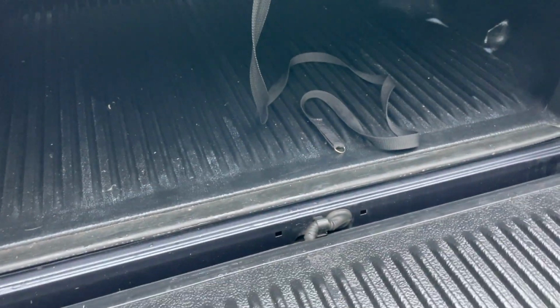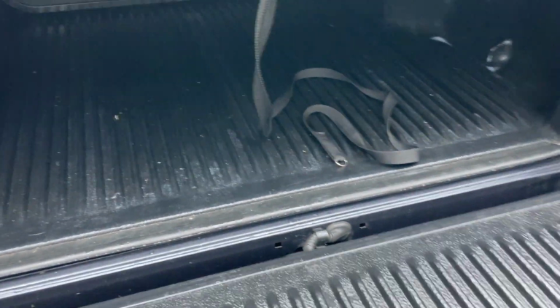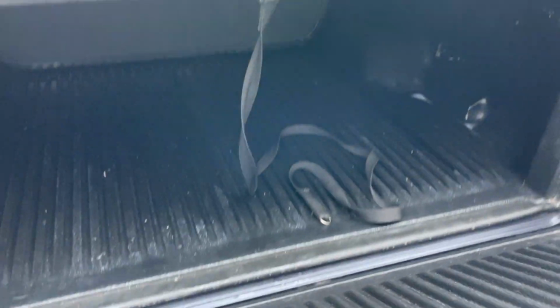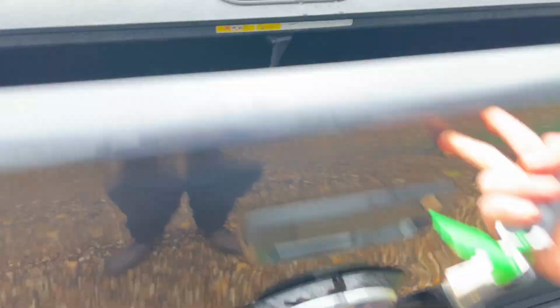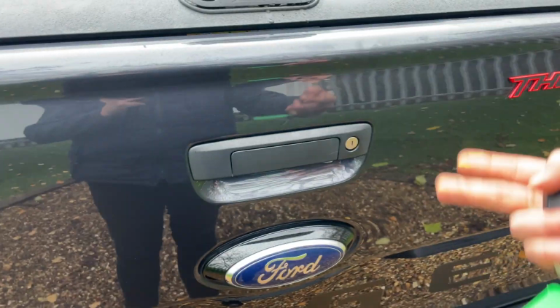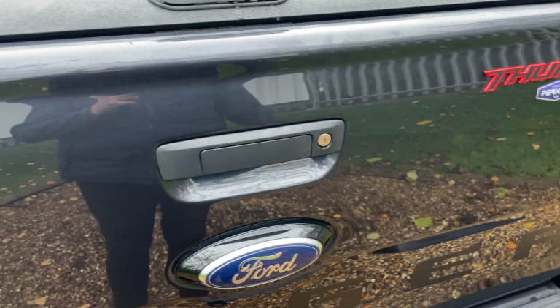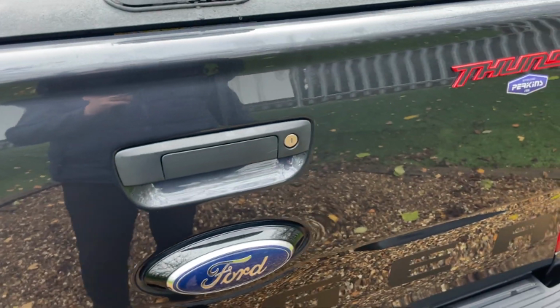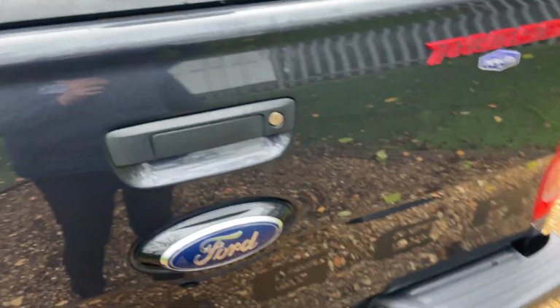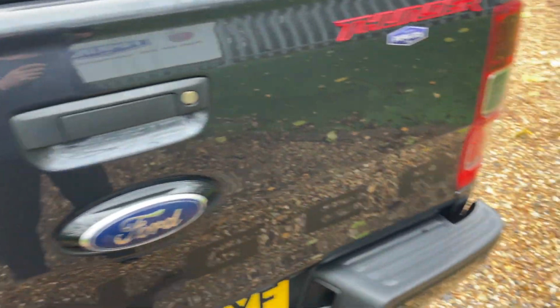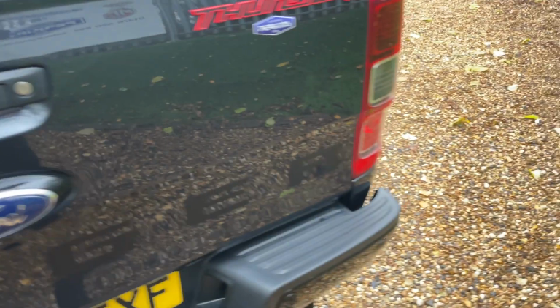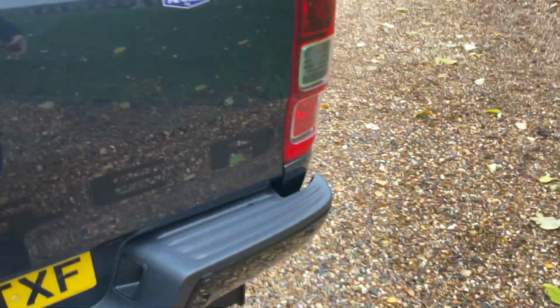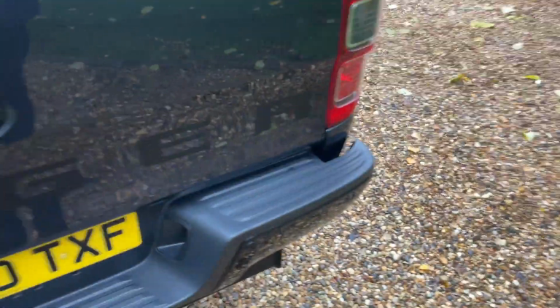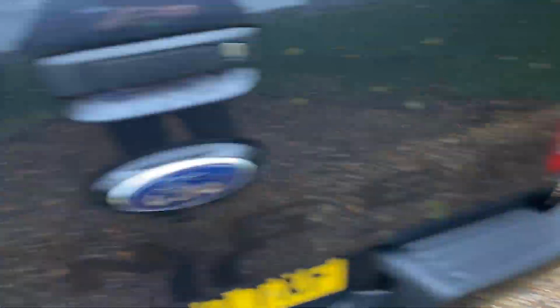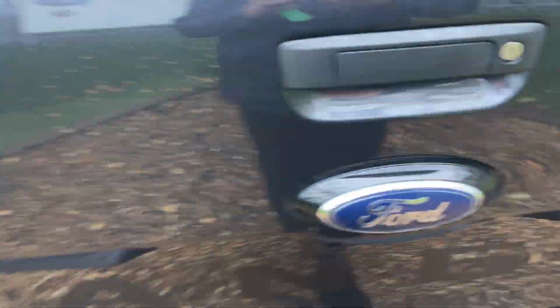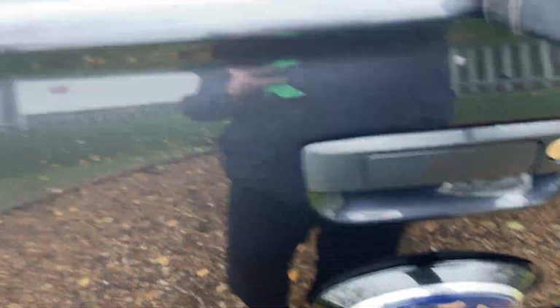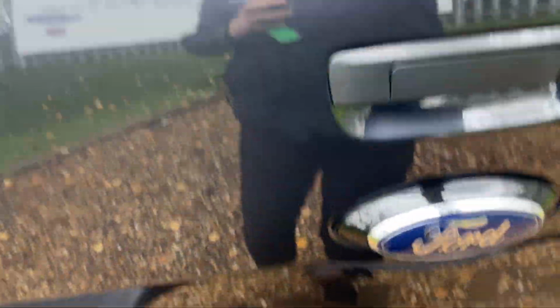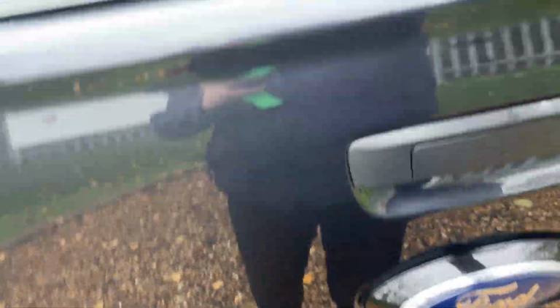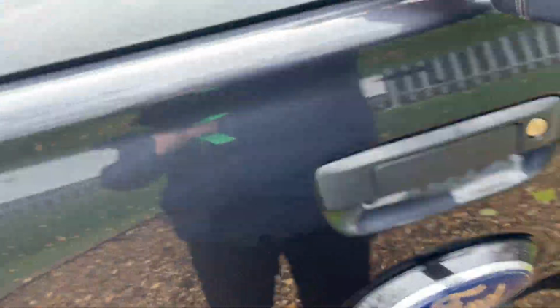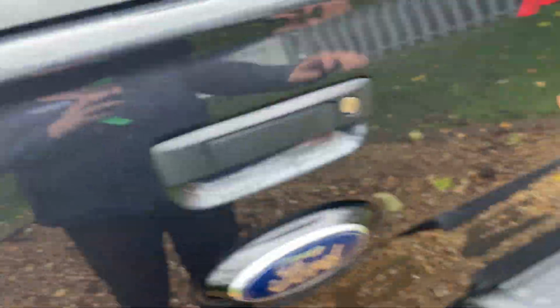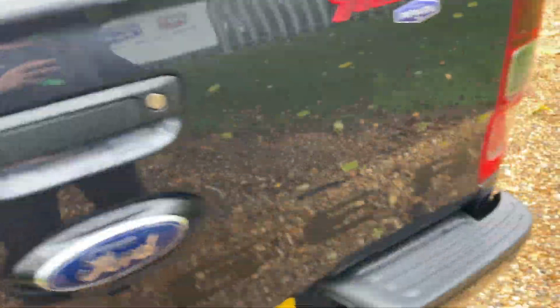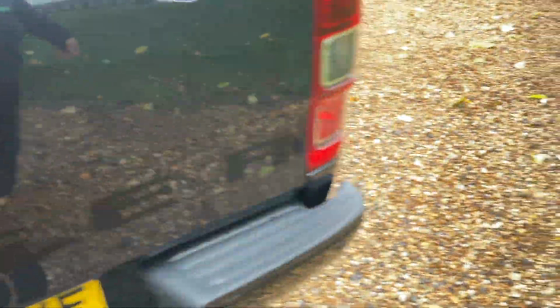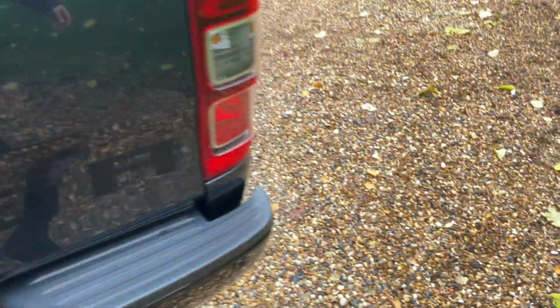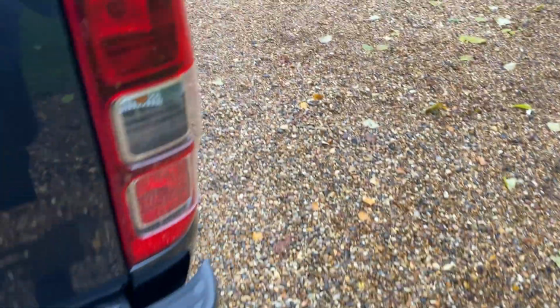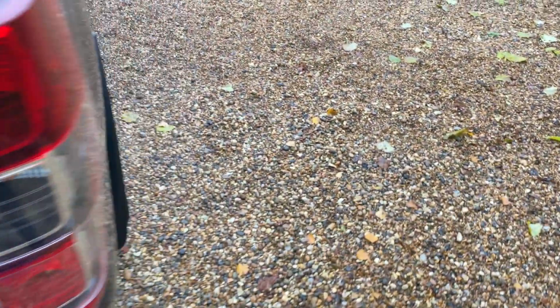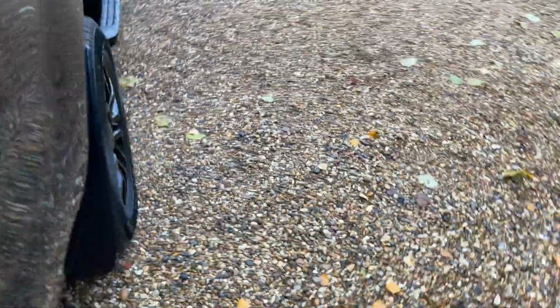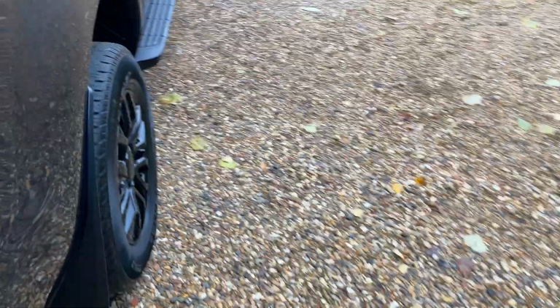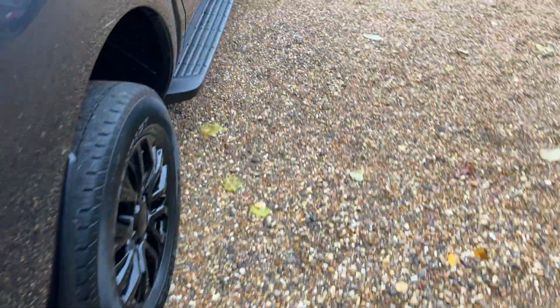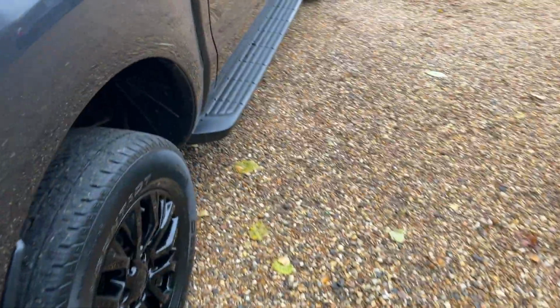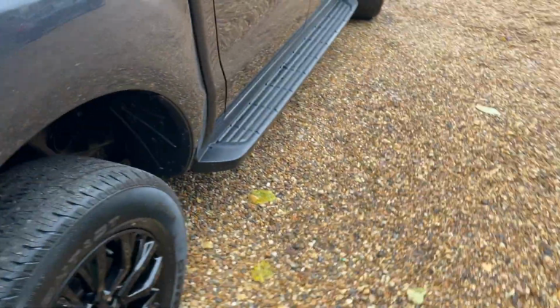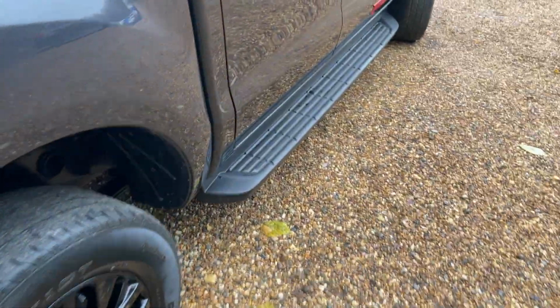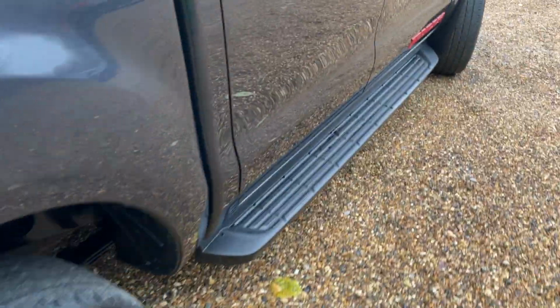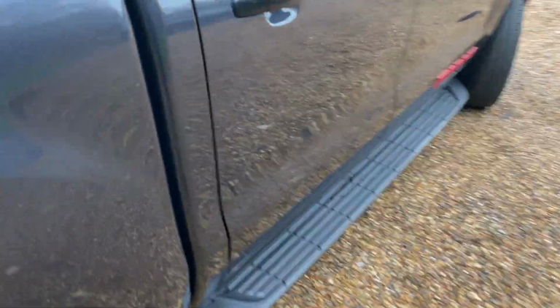Shutting up the tailgate — wonderful. That is the exterior and the pickup section done for this Ranger. Now it's time to have a look inside the rear.